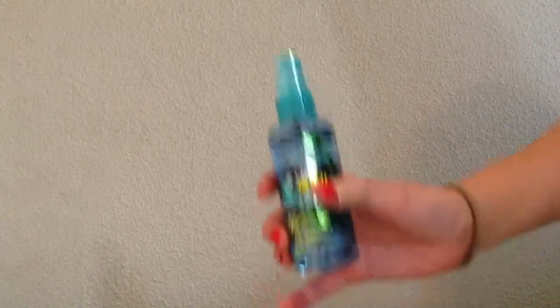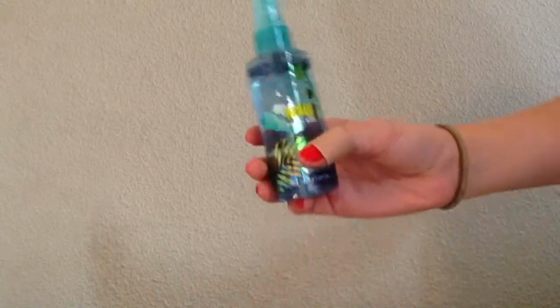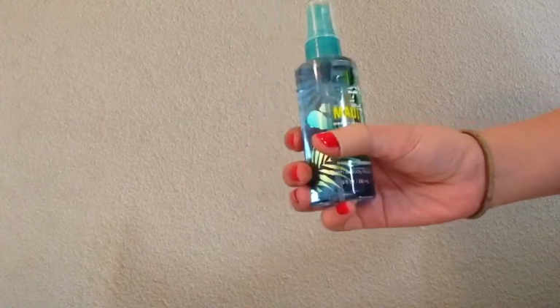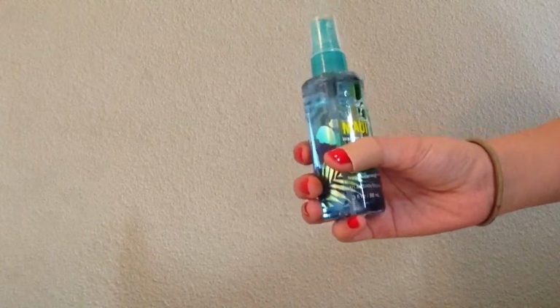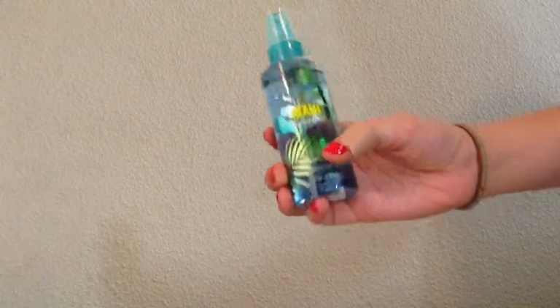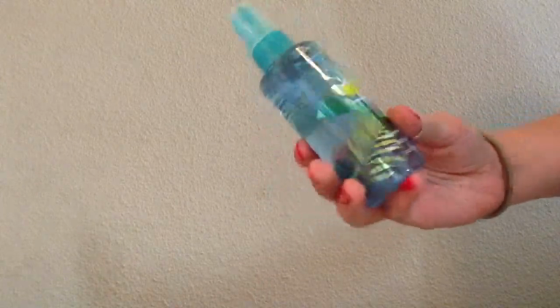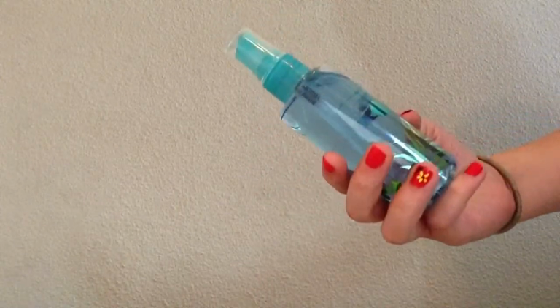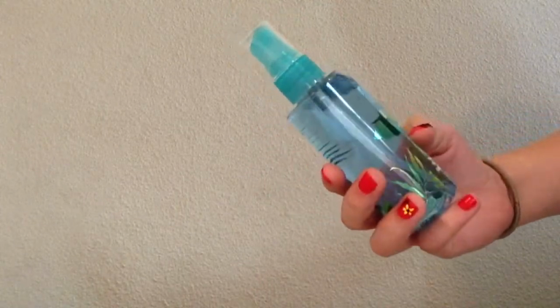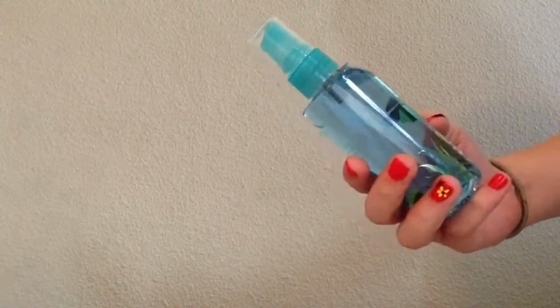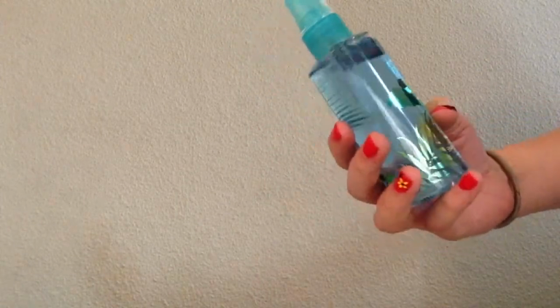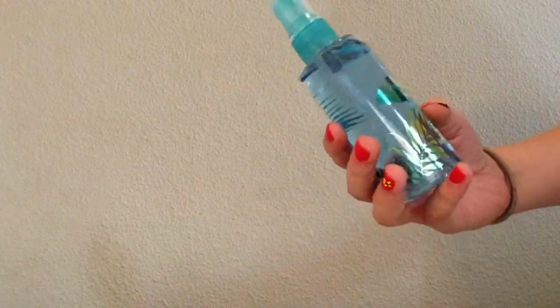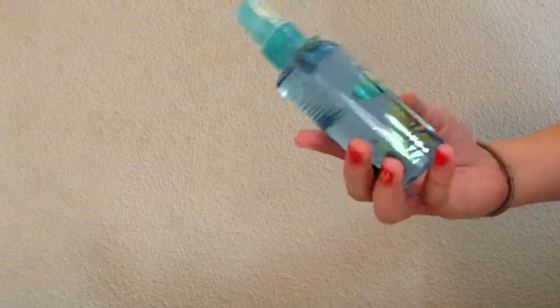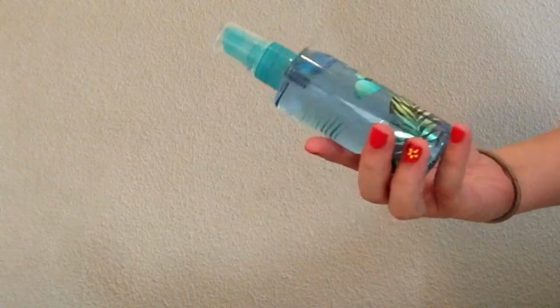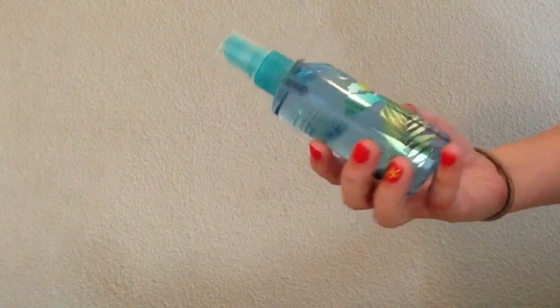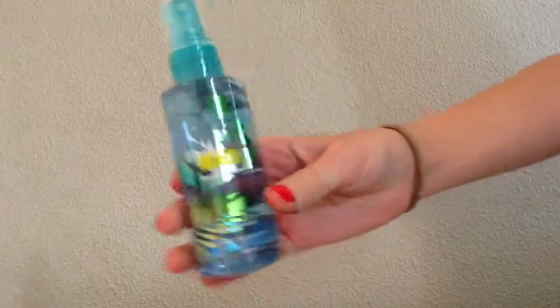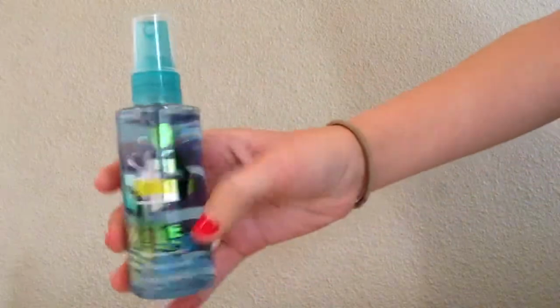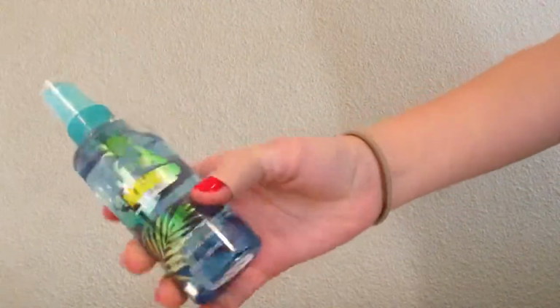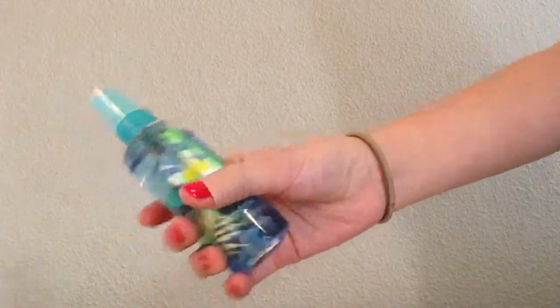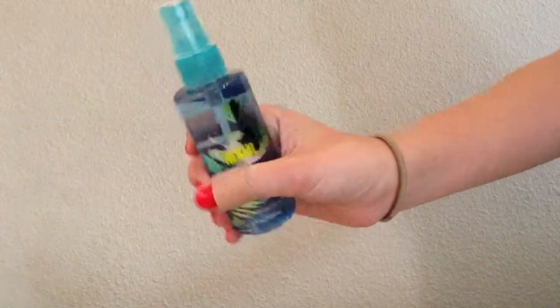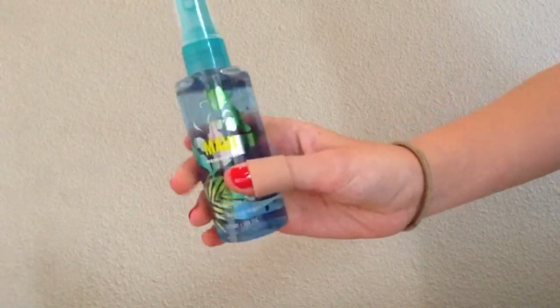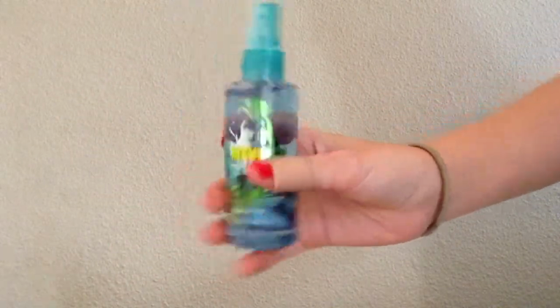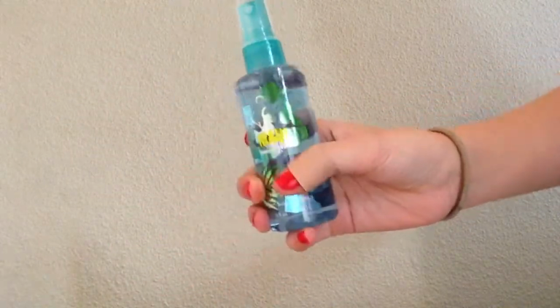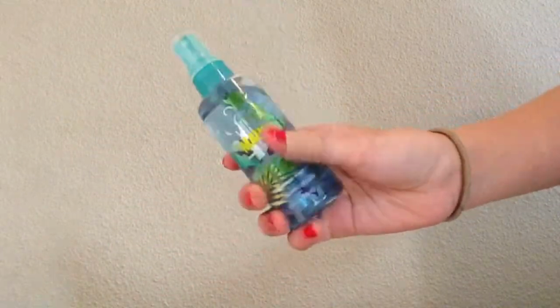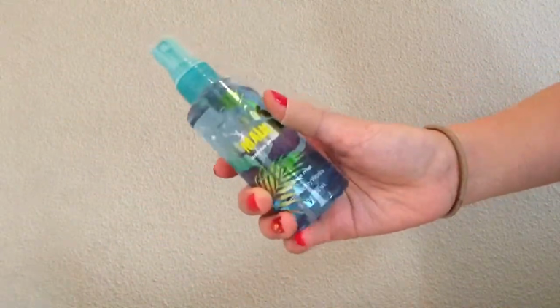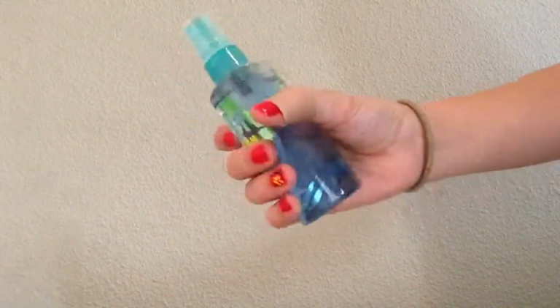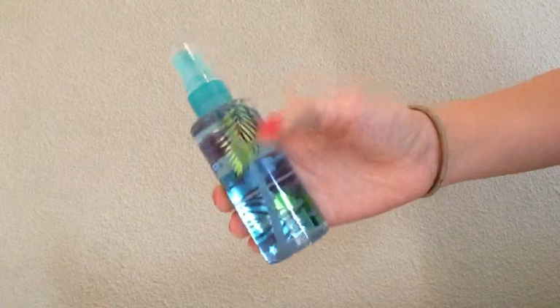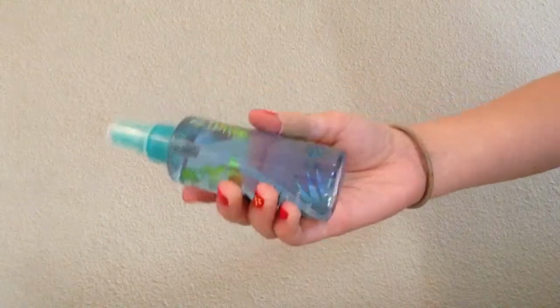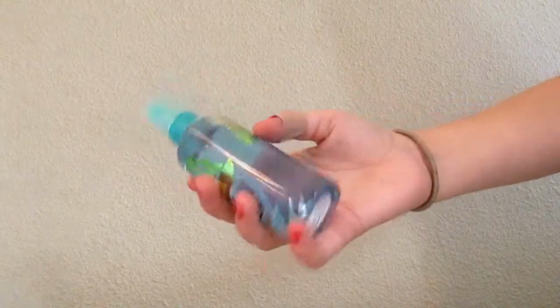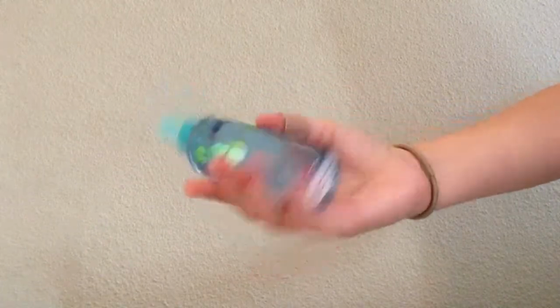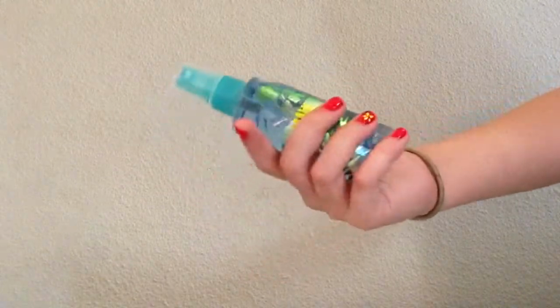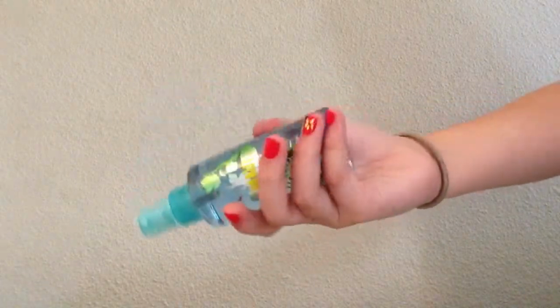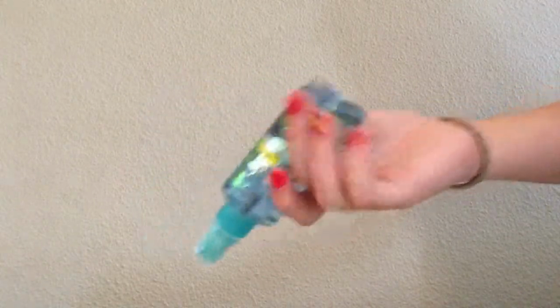This is the next one. It's a Maui Hibiscus Beach mist spray. This one smells really good, too.